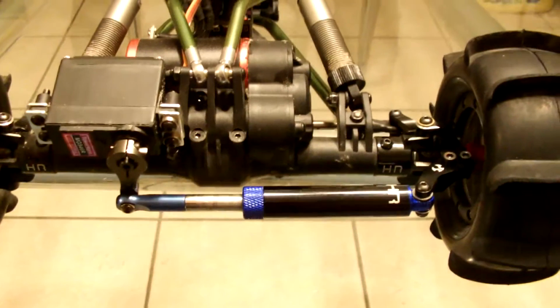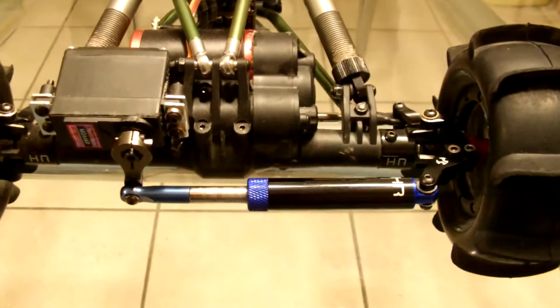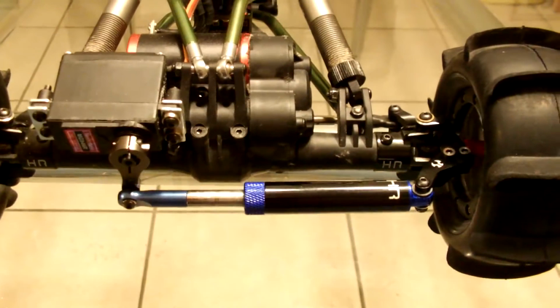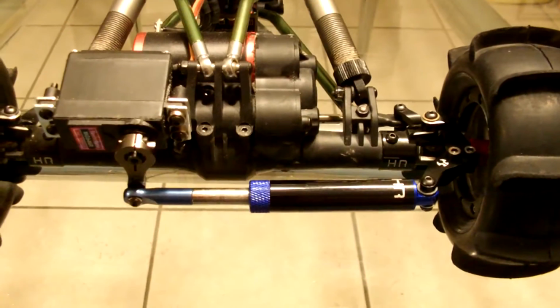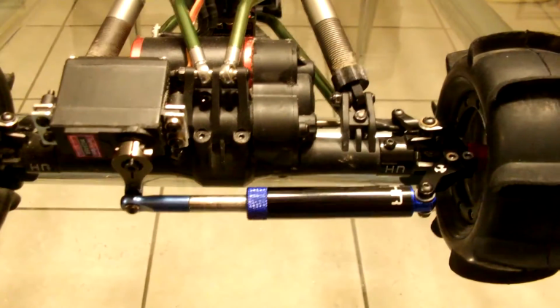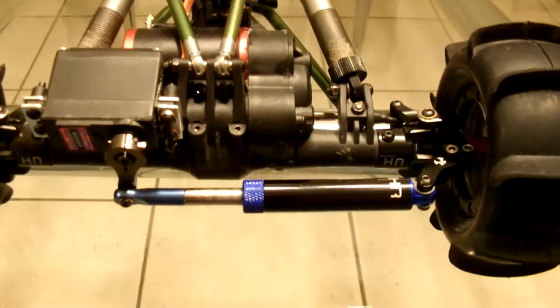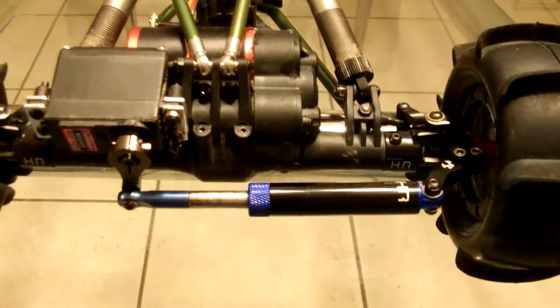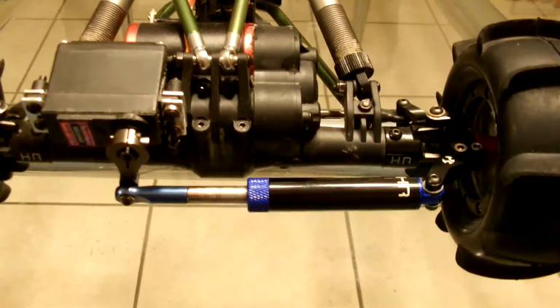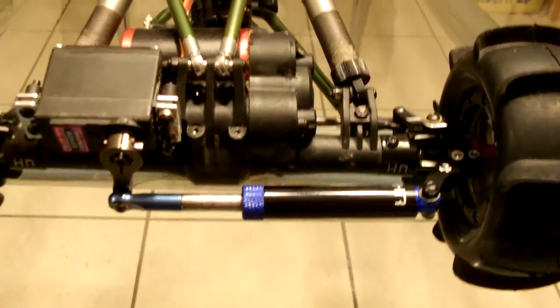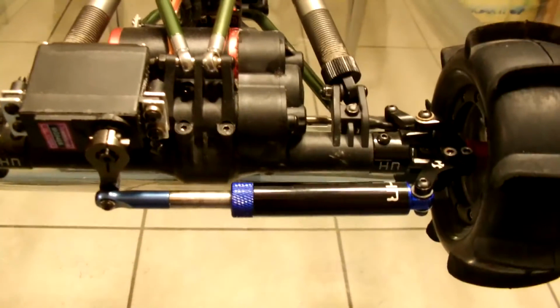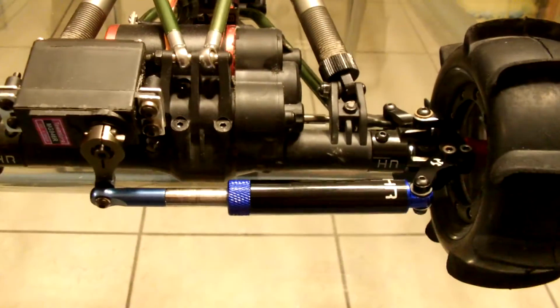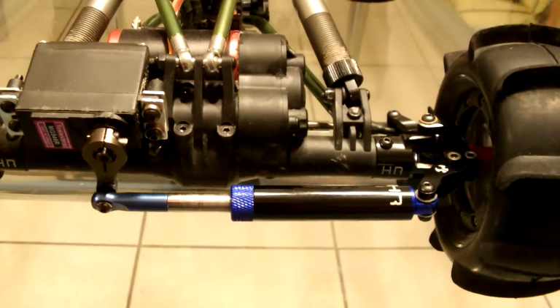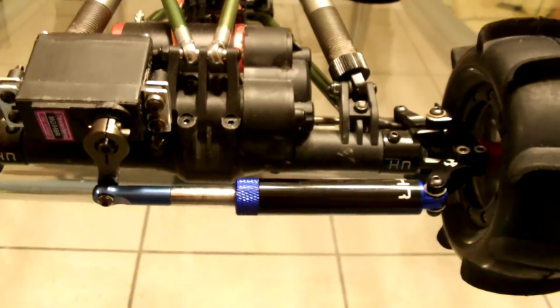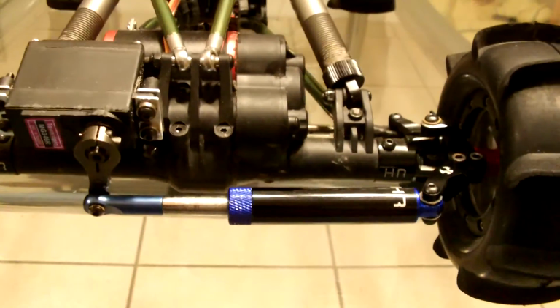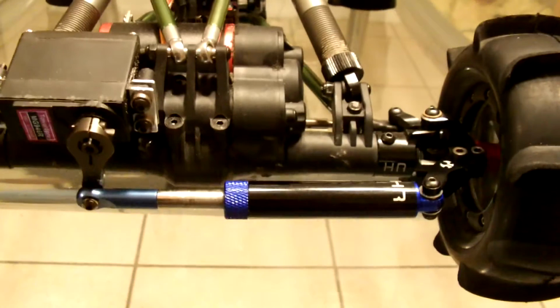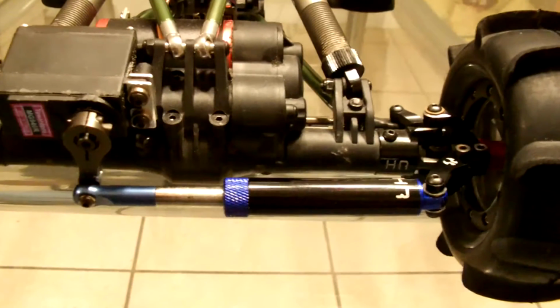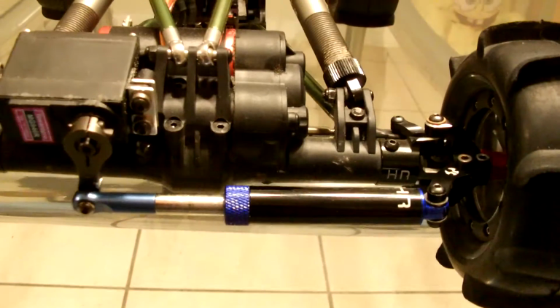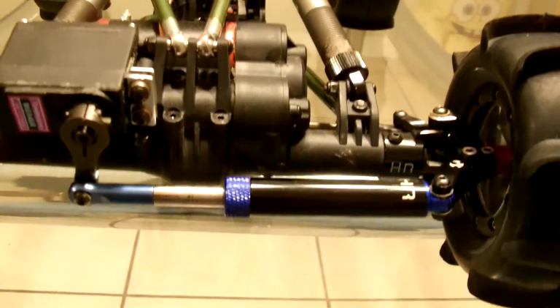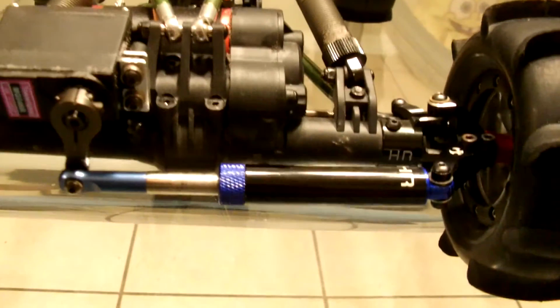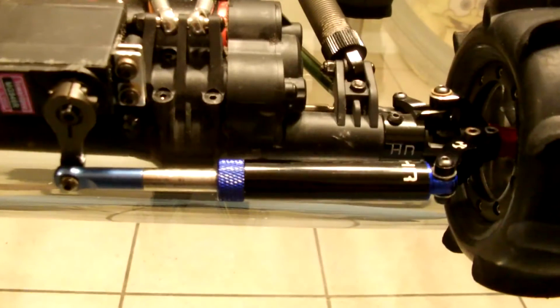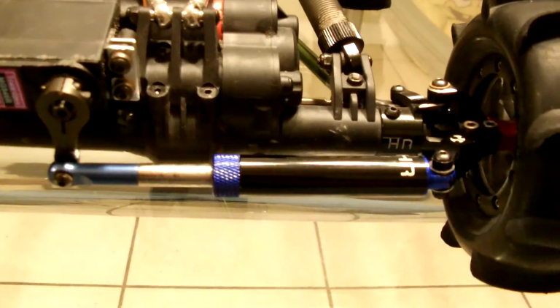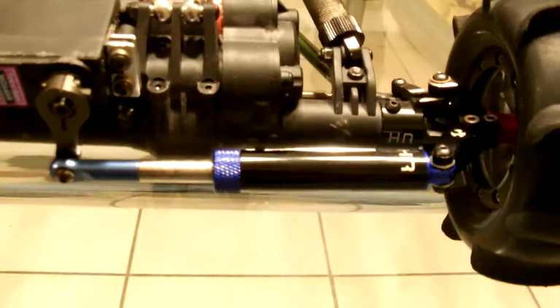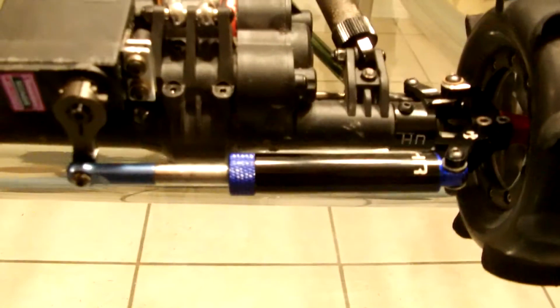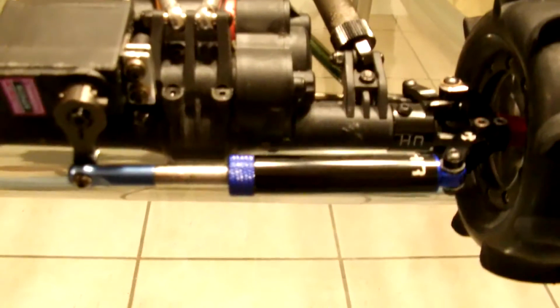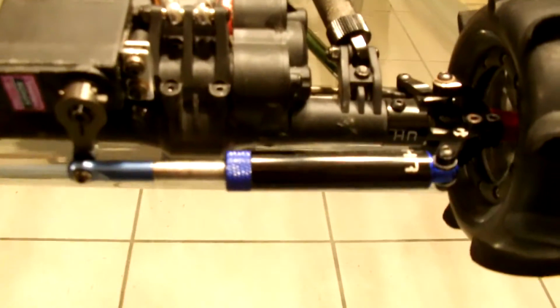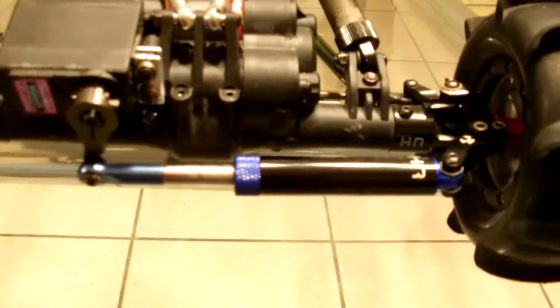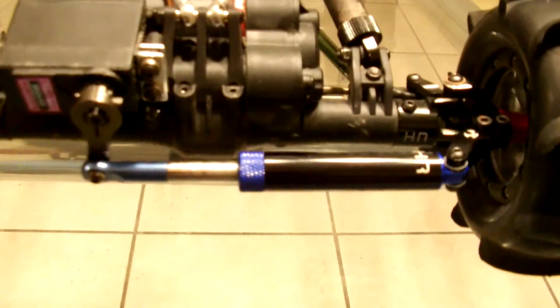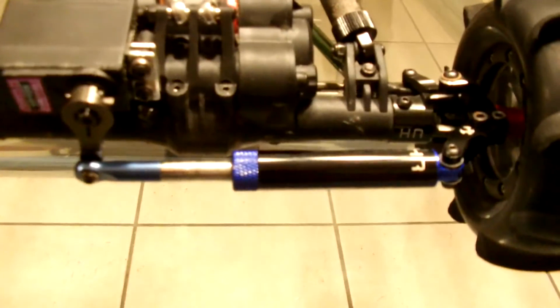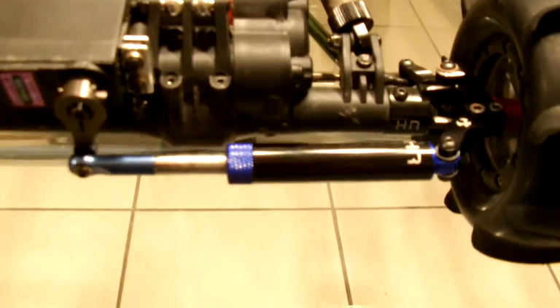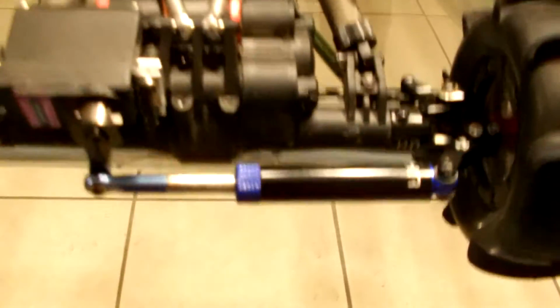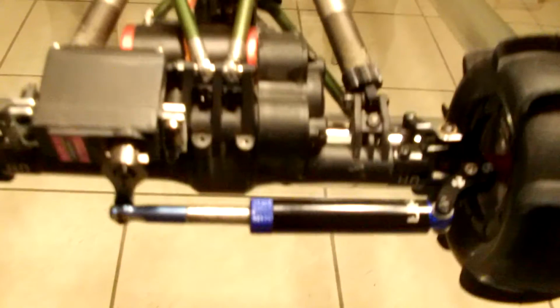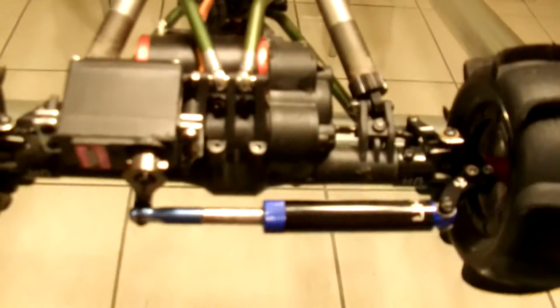Alright, so this is just a quick video to show you the new servo saver that I made for my XR10 Formula Off-Road vehicle.